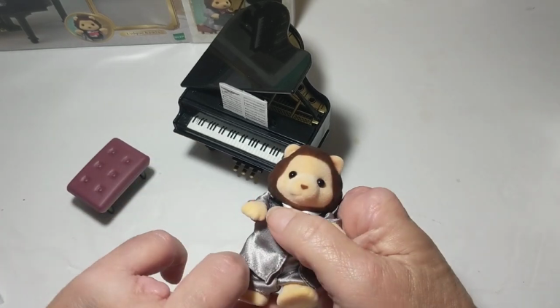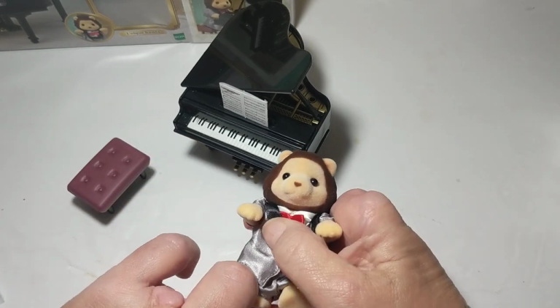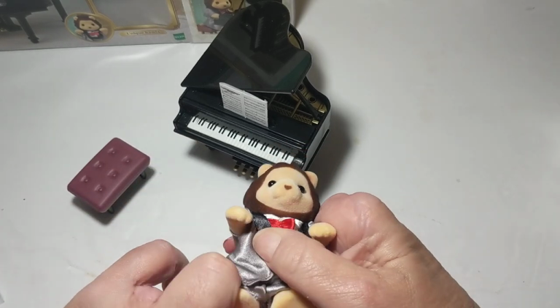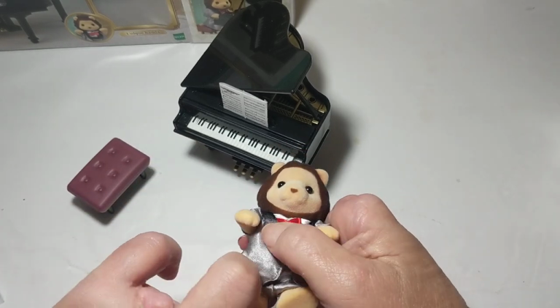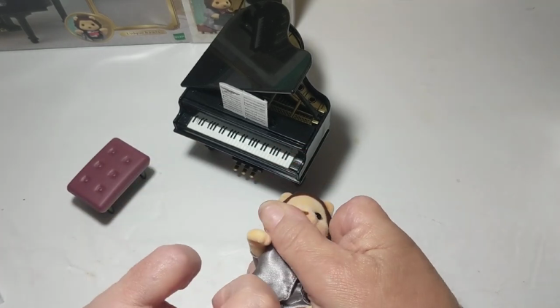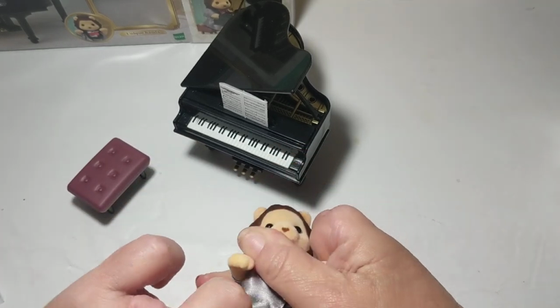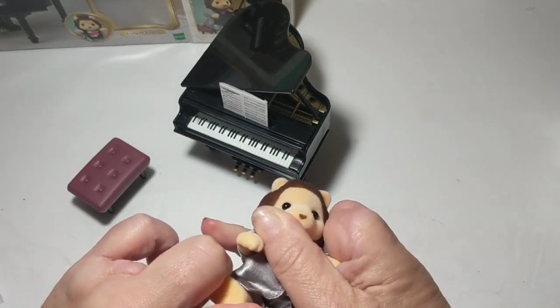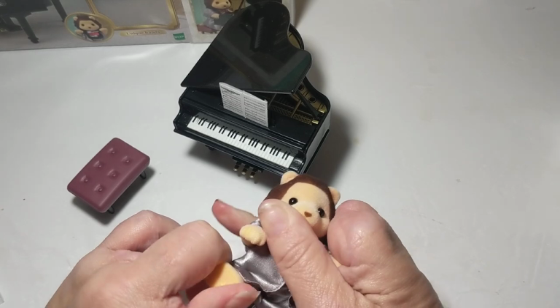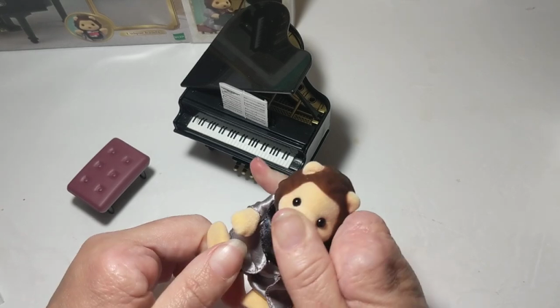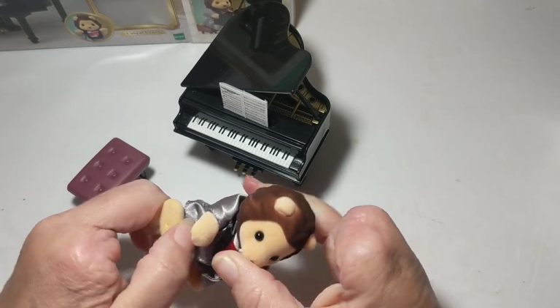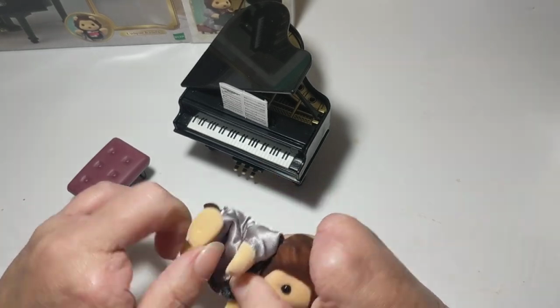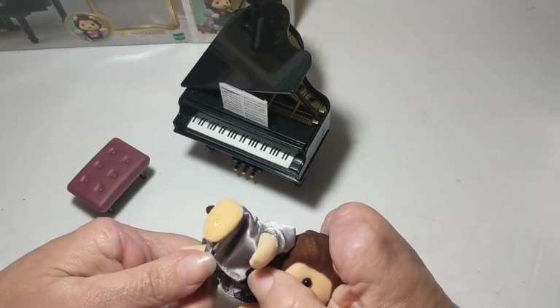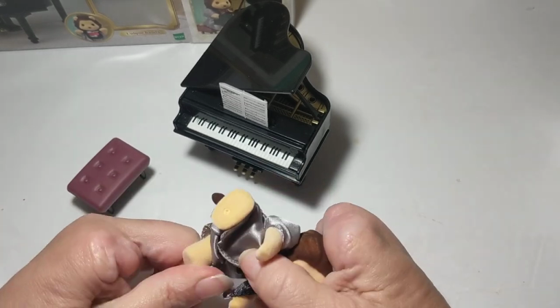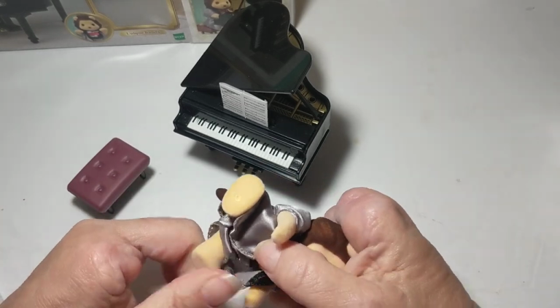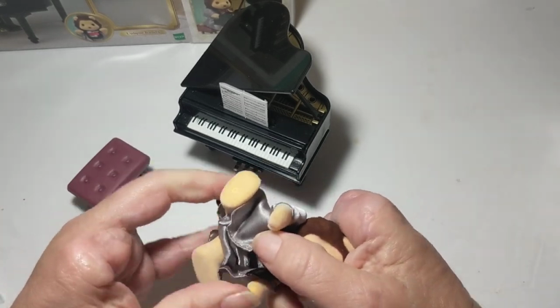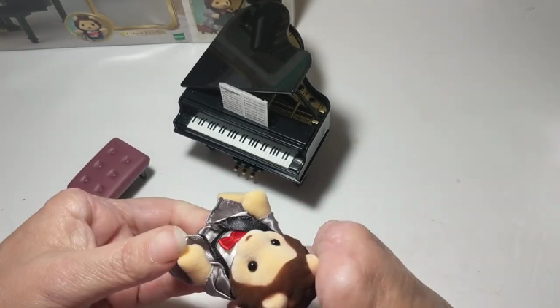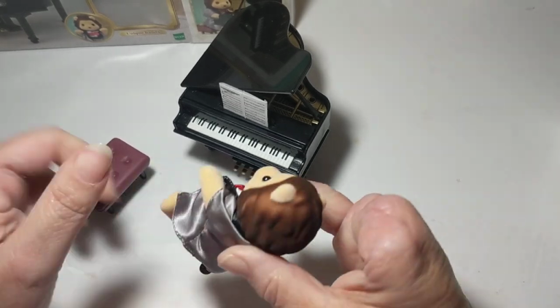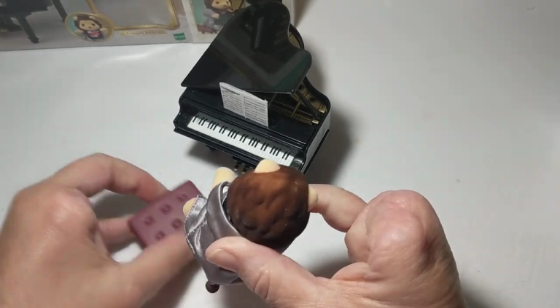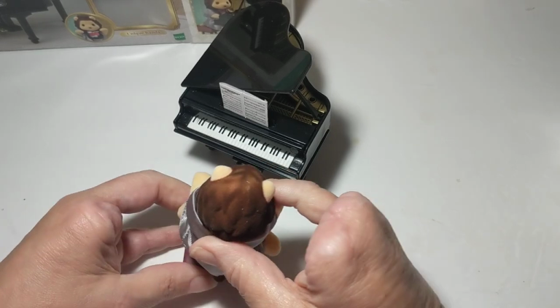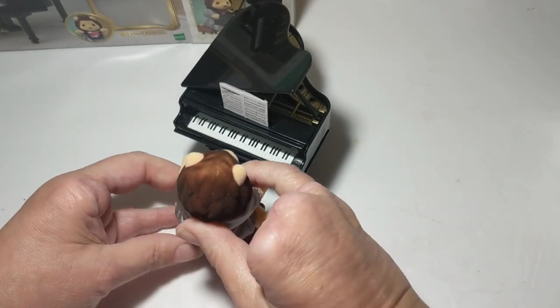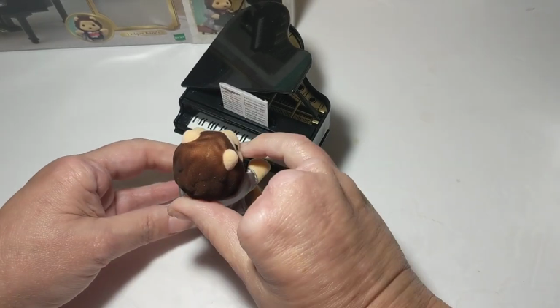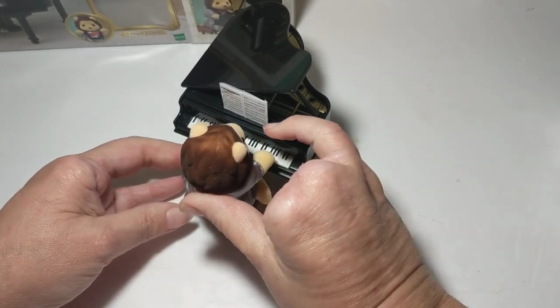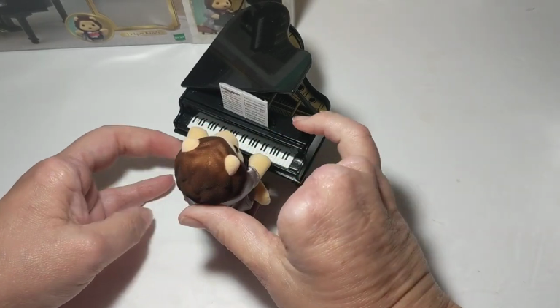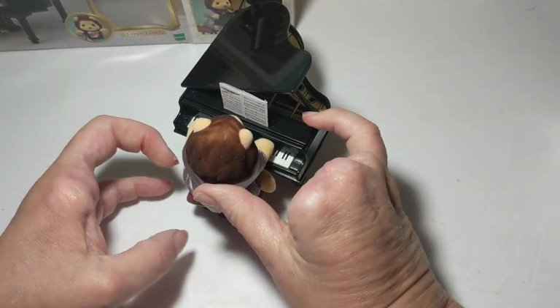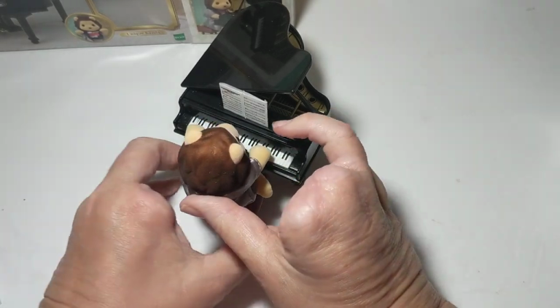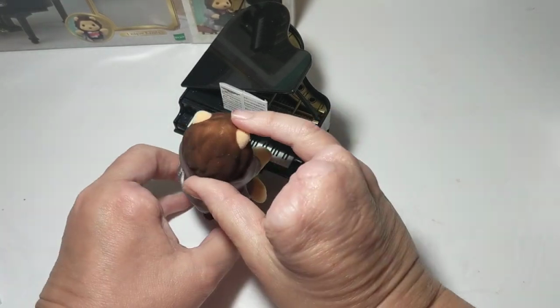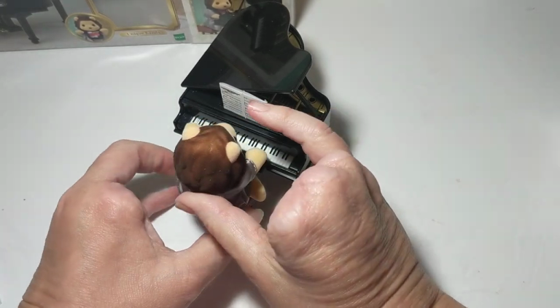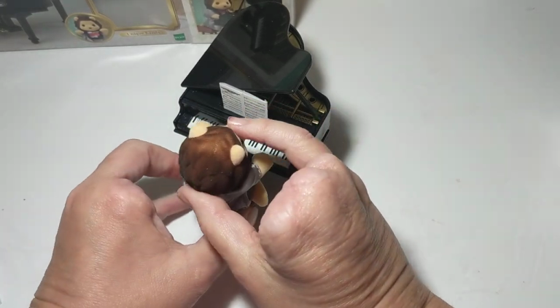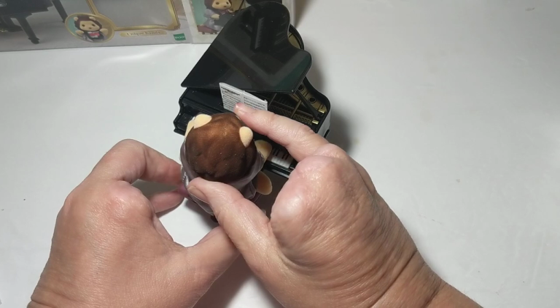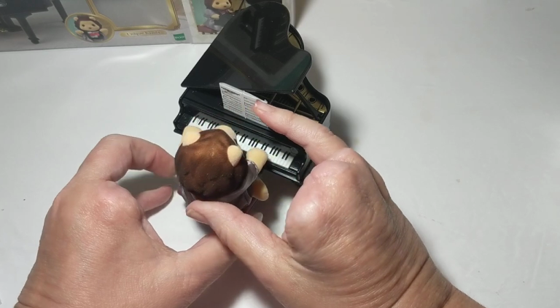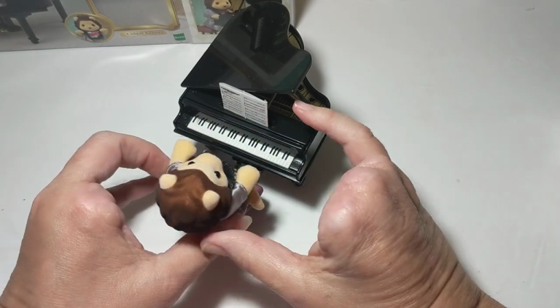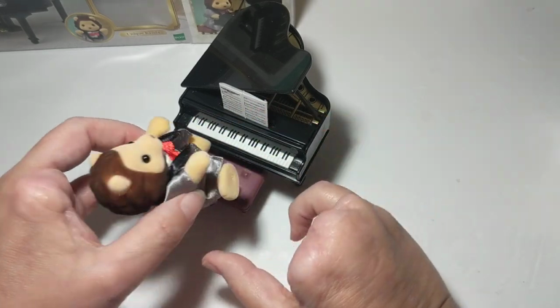He is one handsome little guy. This is the grand piano concert set. Let me read the bottom of the box and see what it says about Lionel.